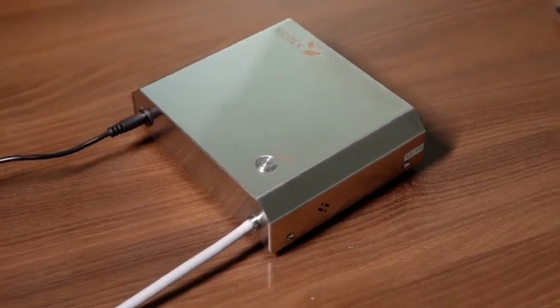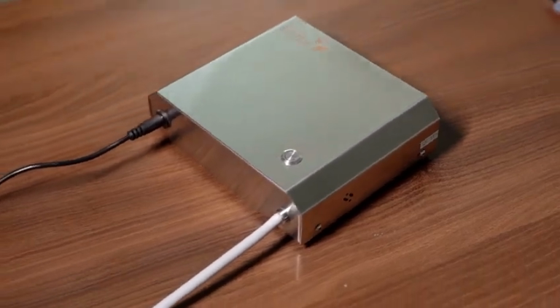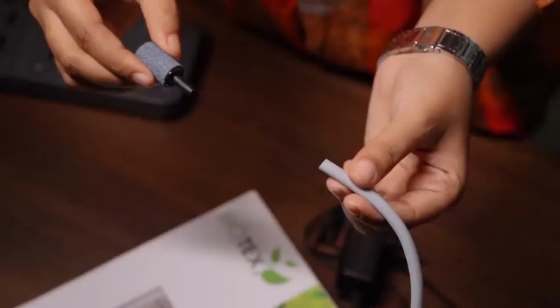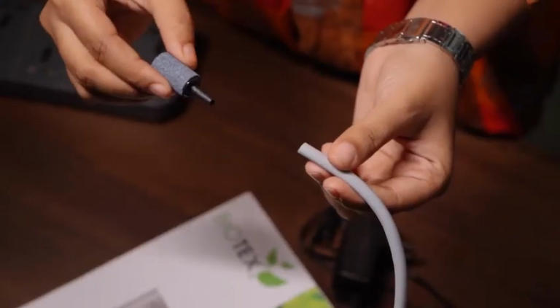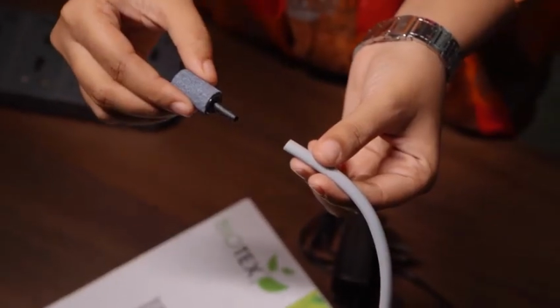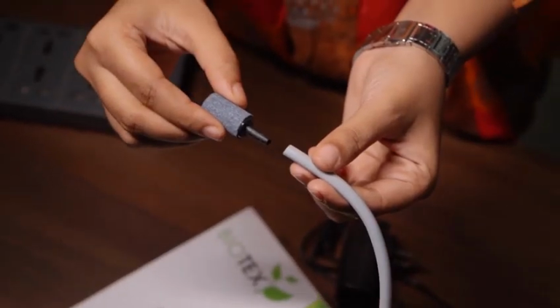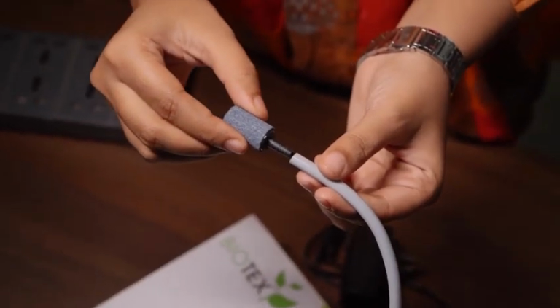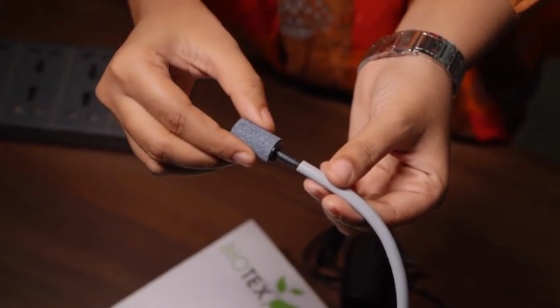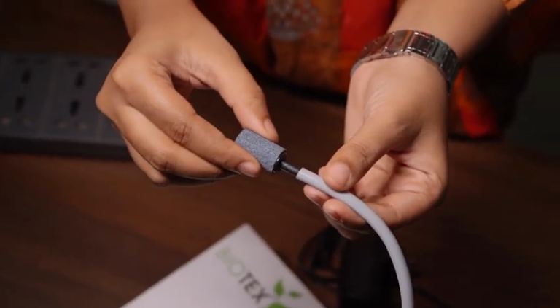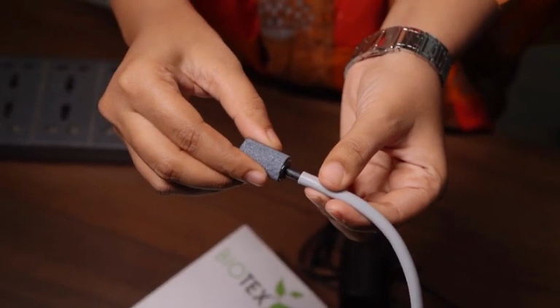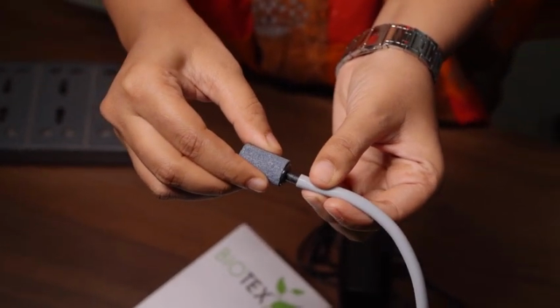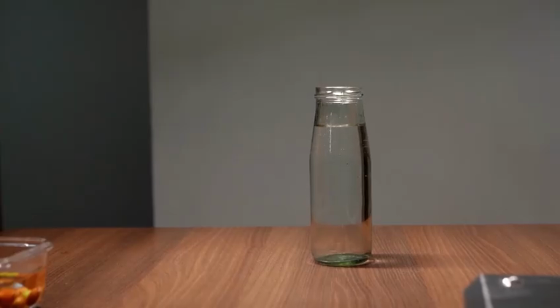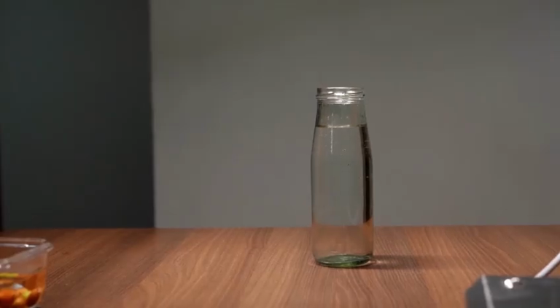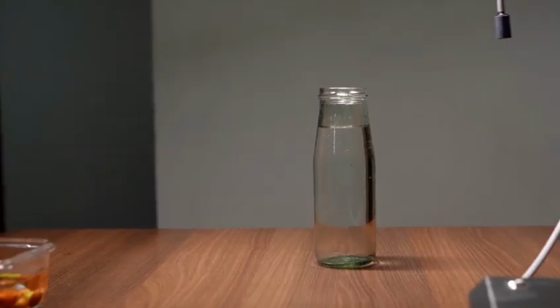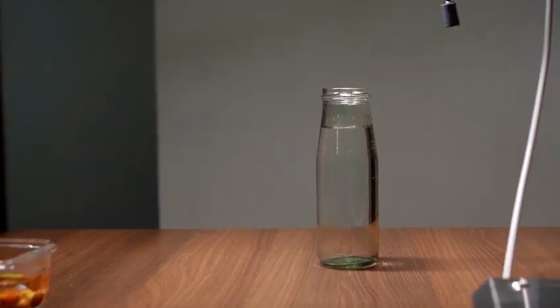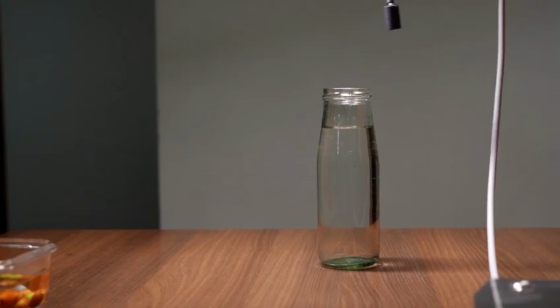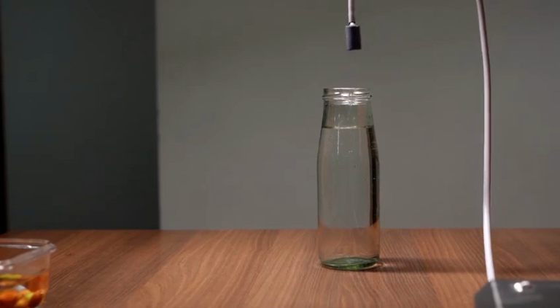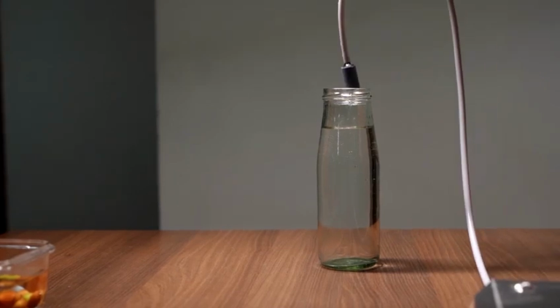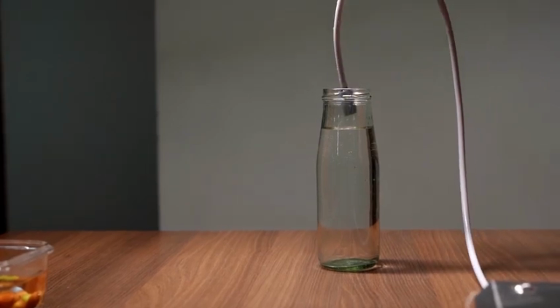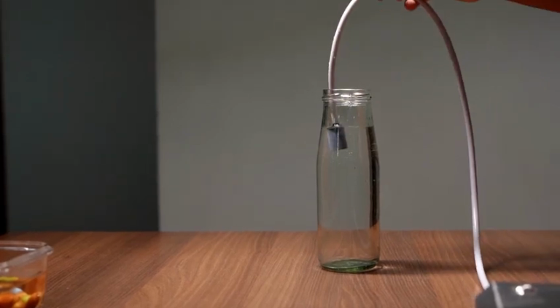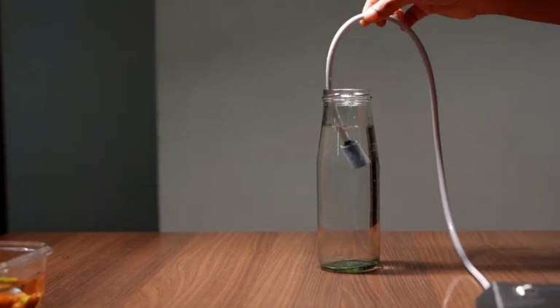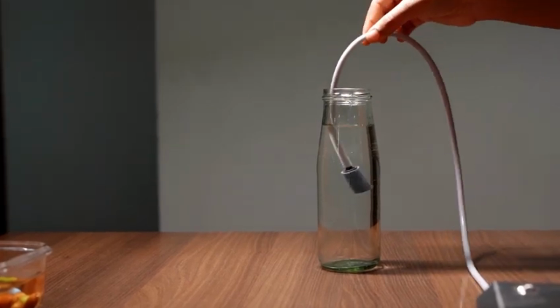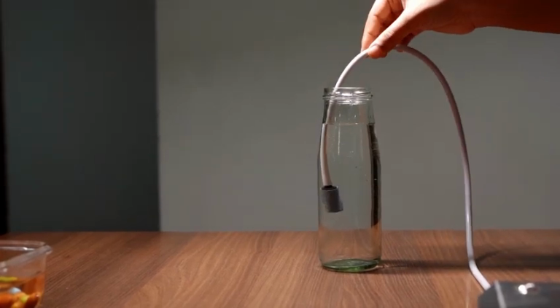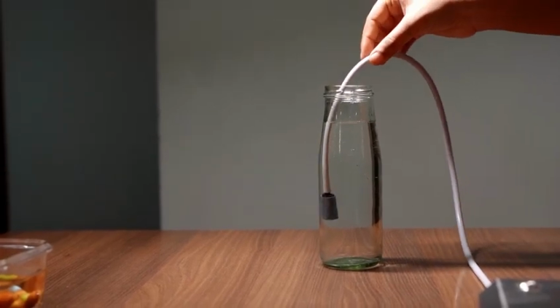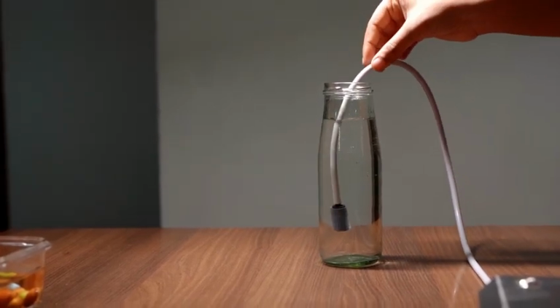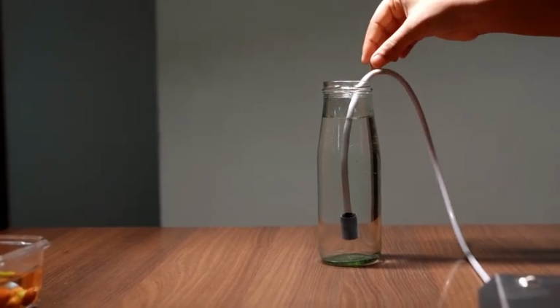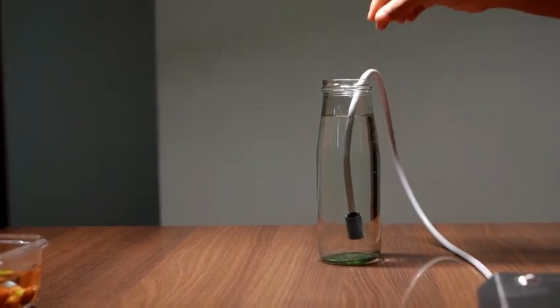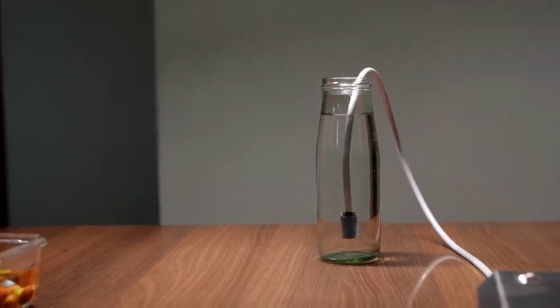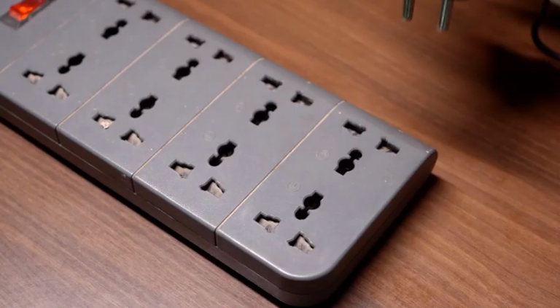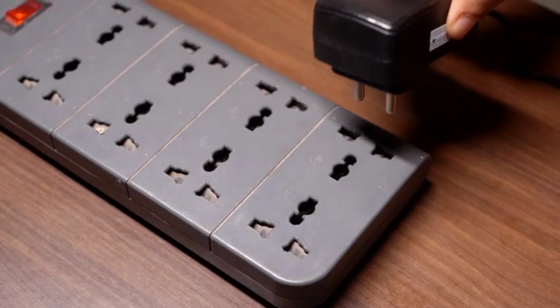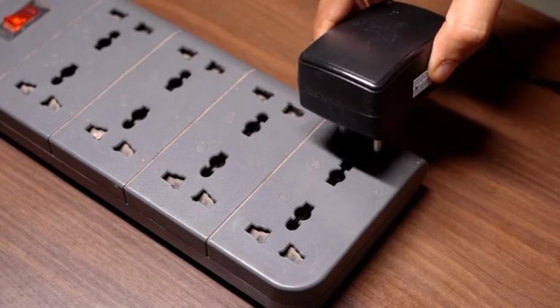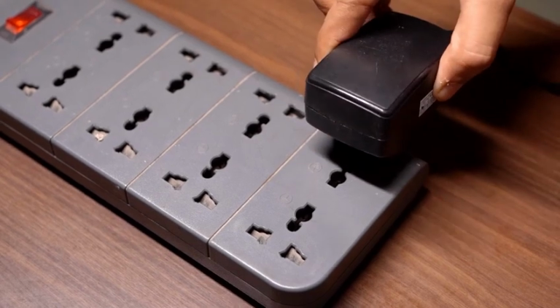Ozone acts as nature's cleanser, effectively eliminating harmful bacteria and pesticides from fruits and vegetables. Simply immerse the diffuser stone into a glass bowl filled with water.